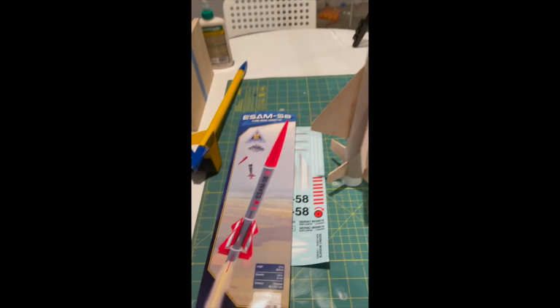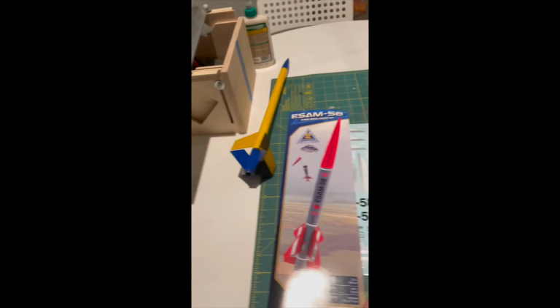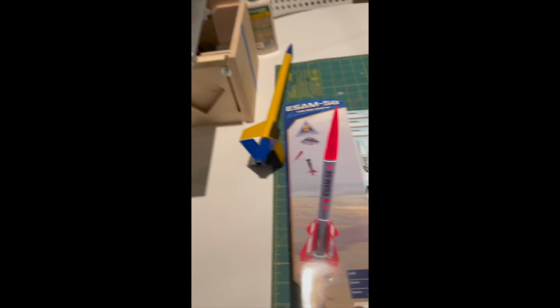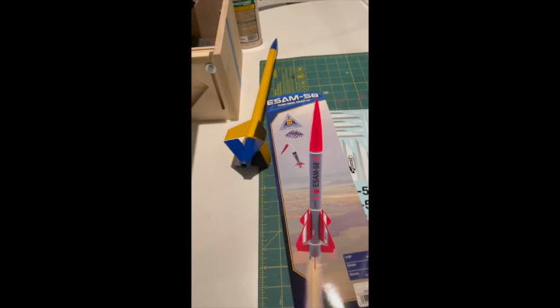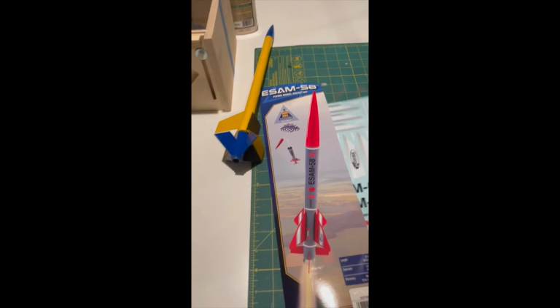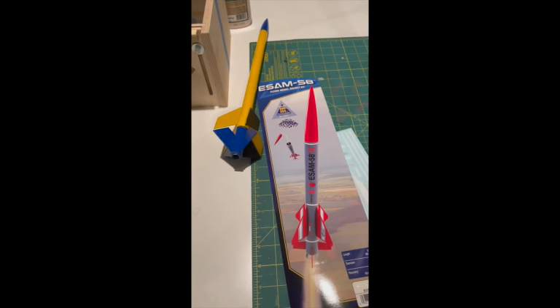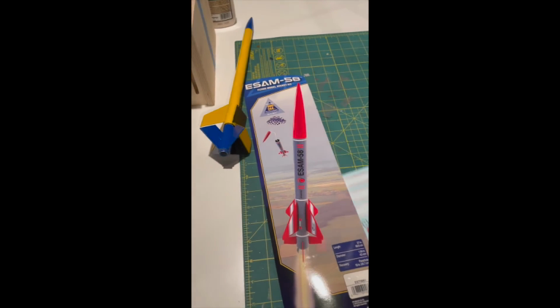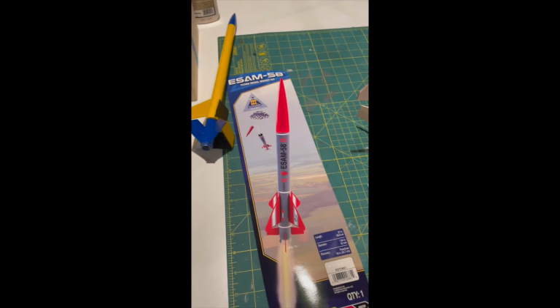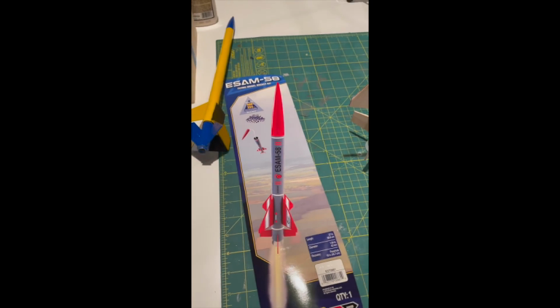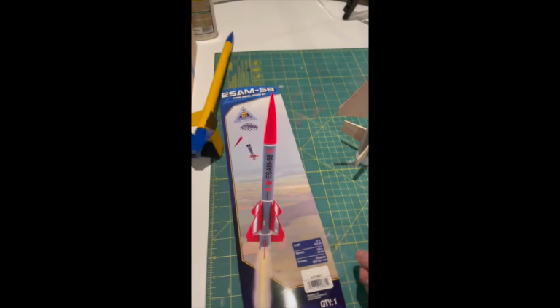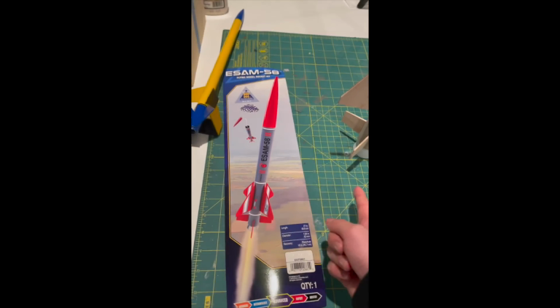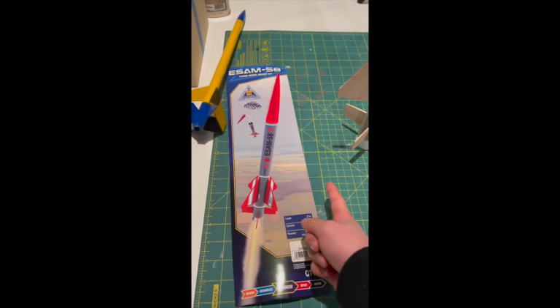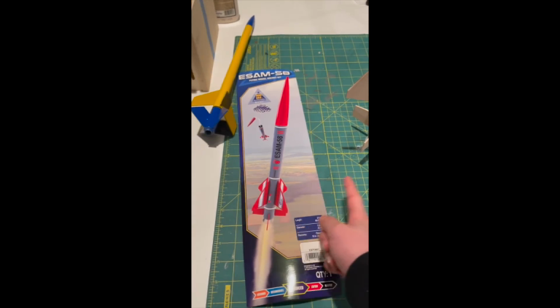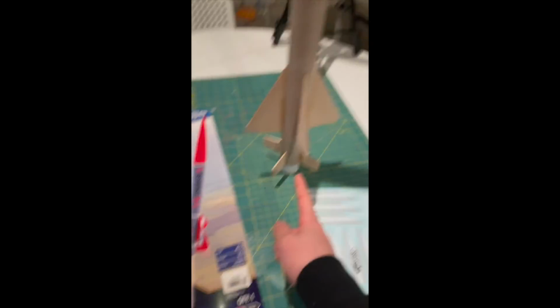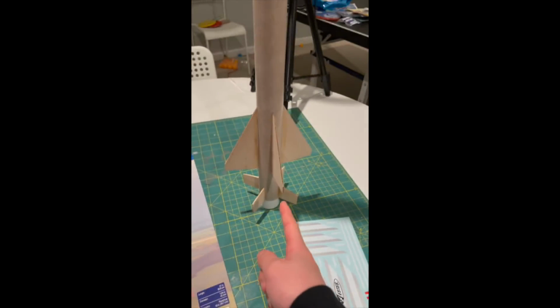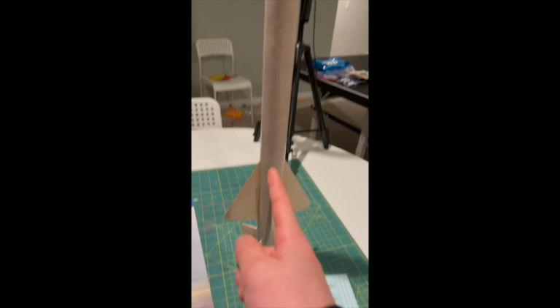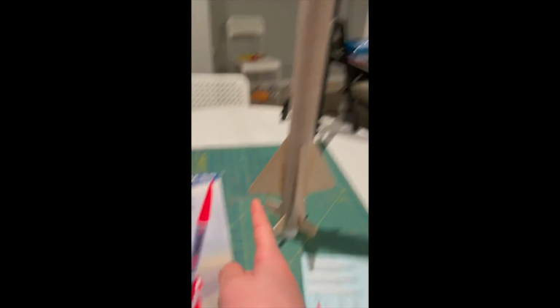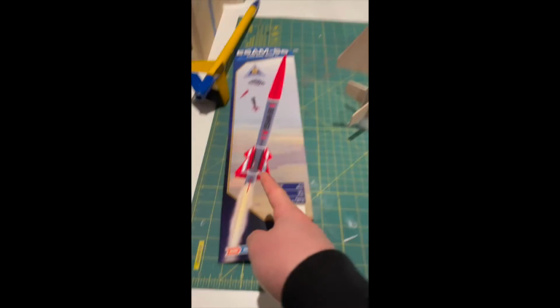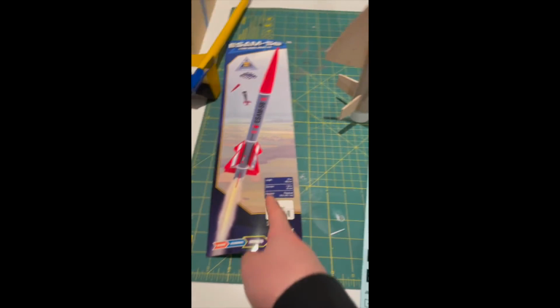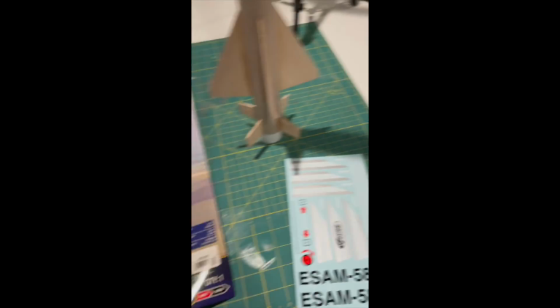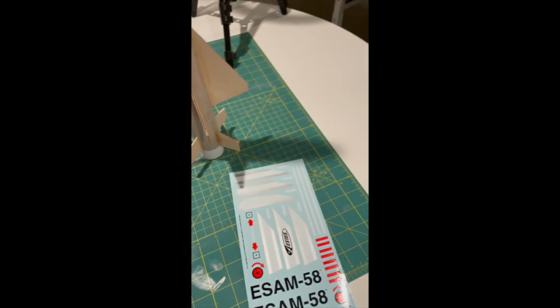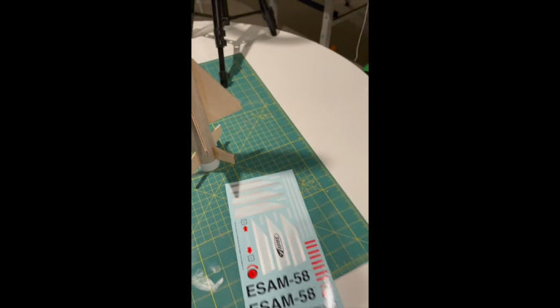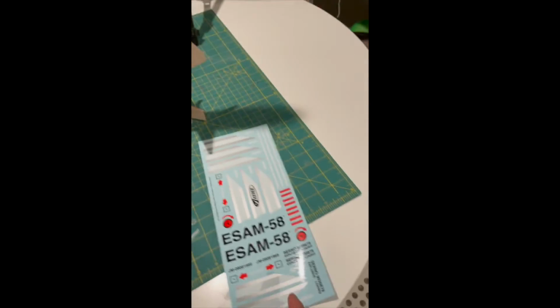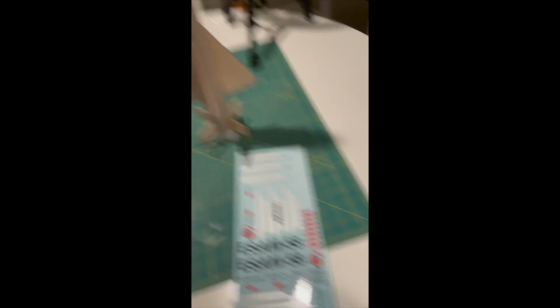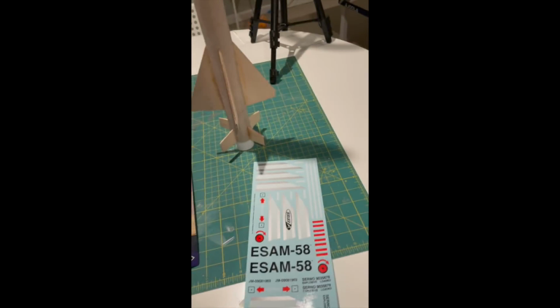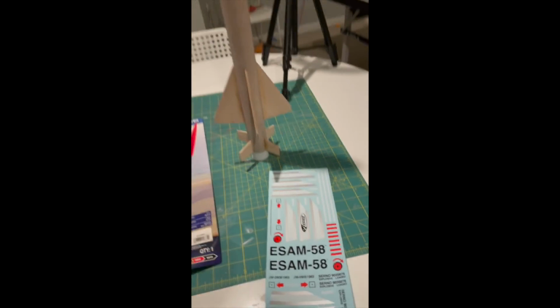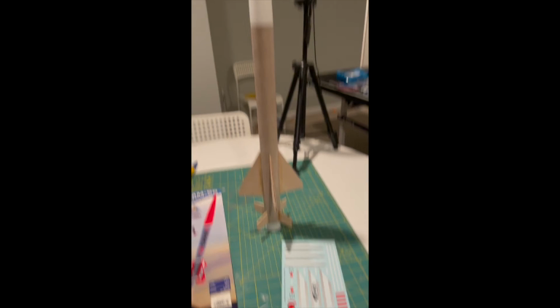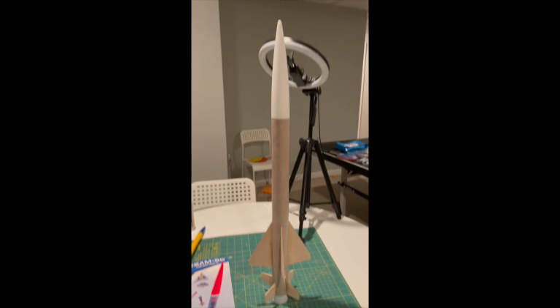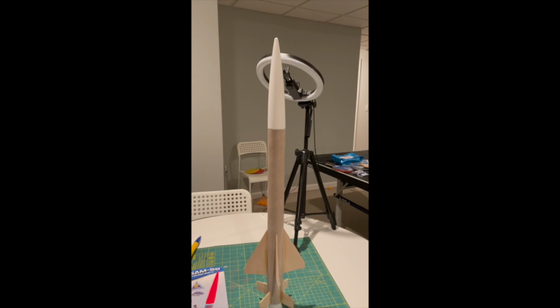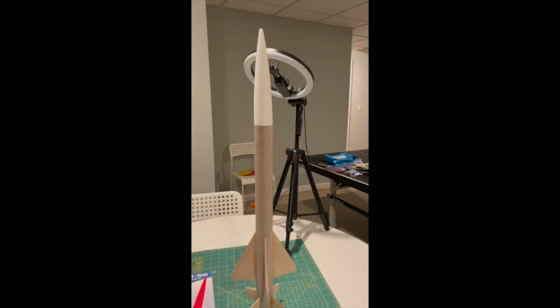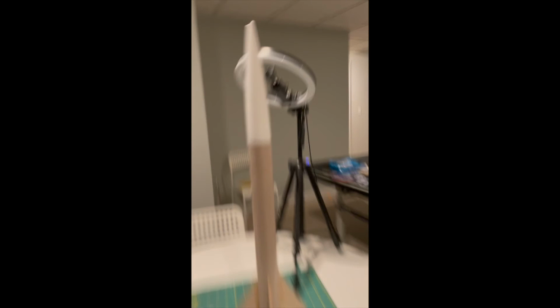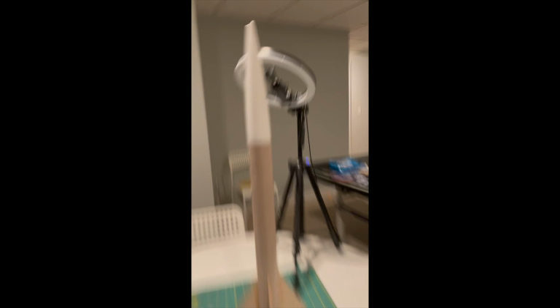Now it's time to put spray paint on and apply the decals — let's do this!